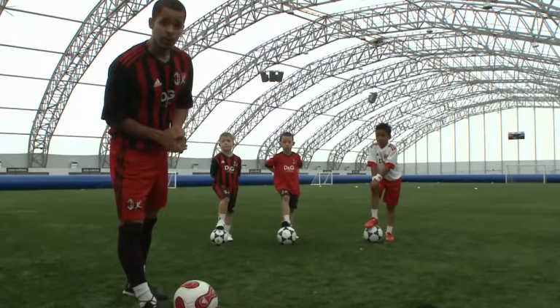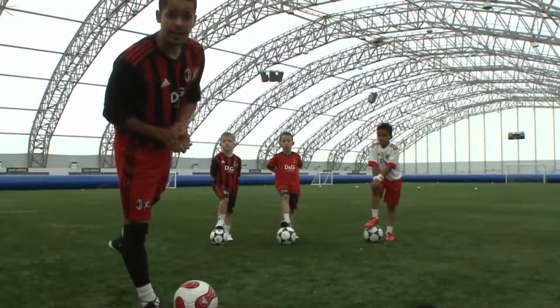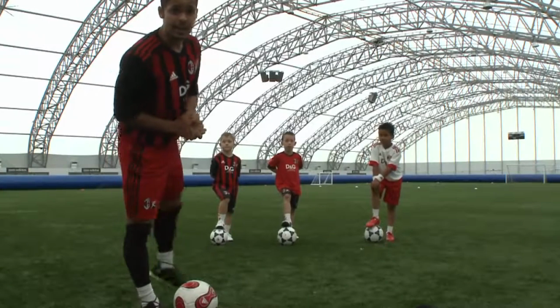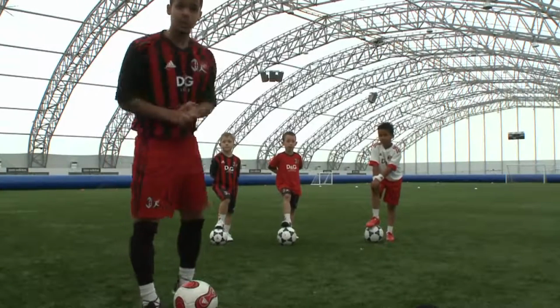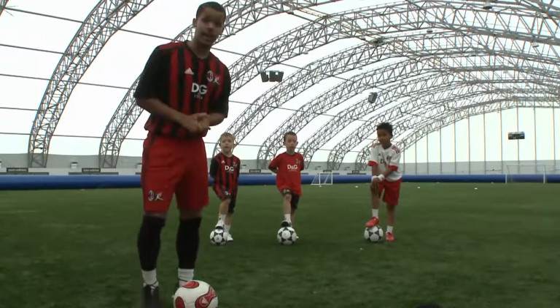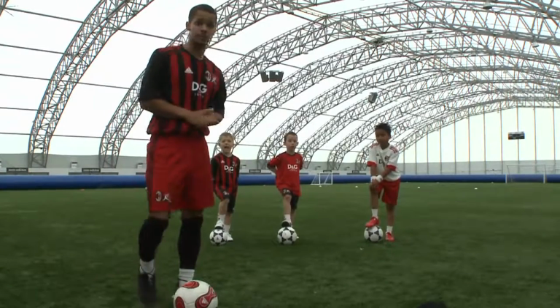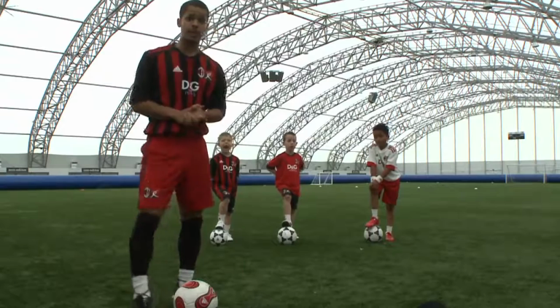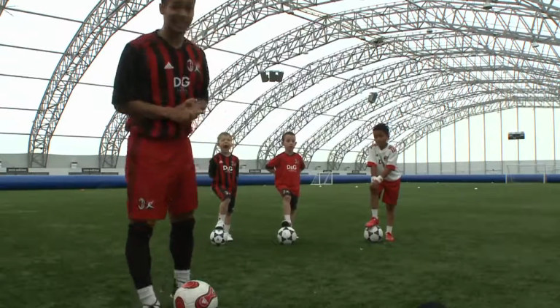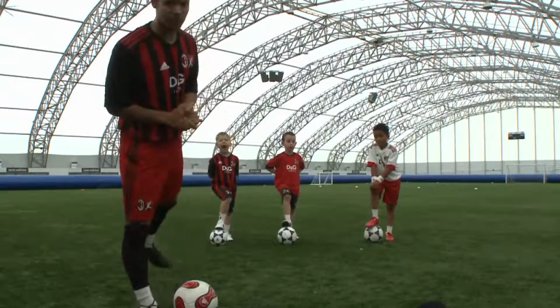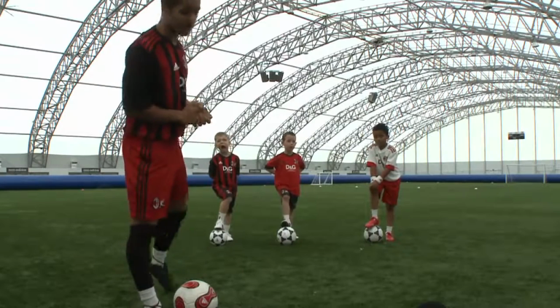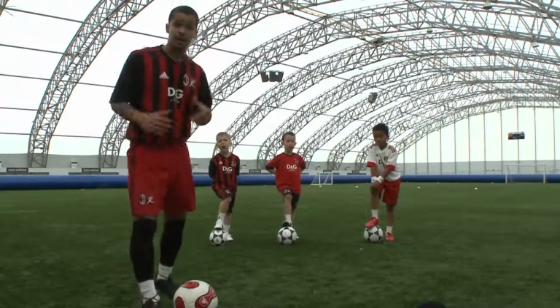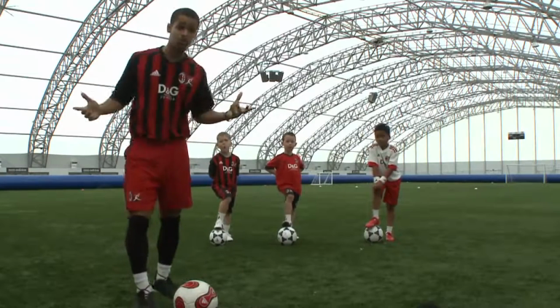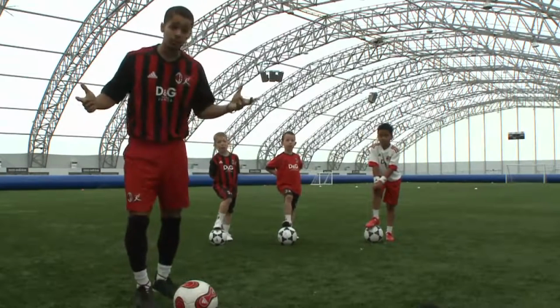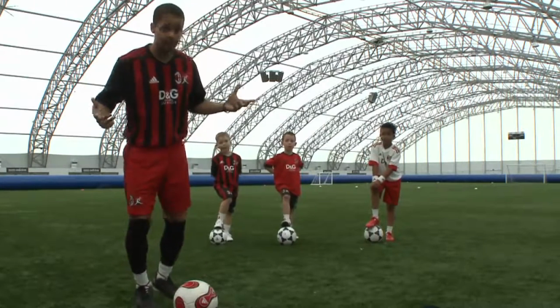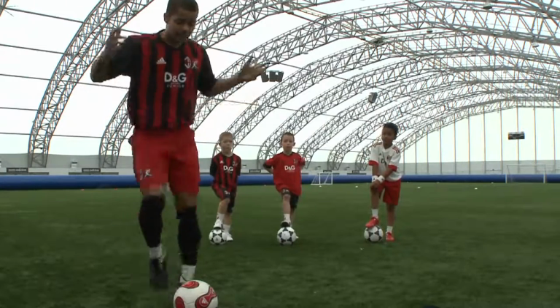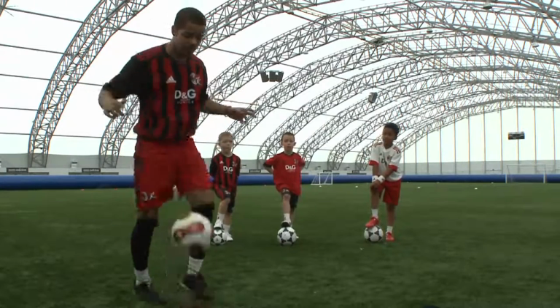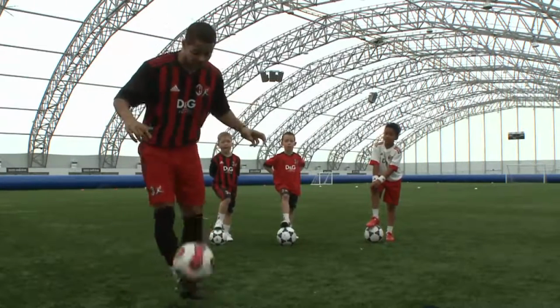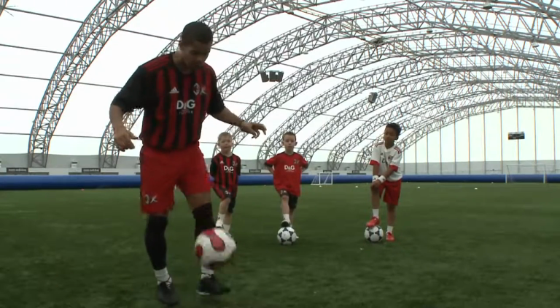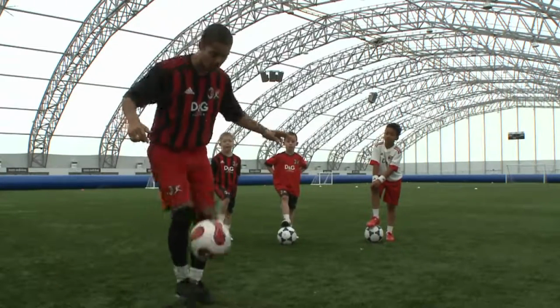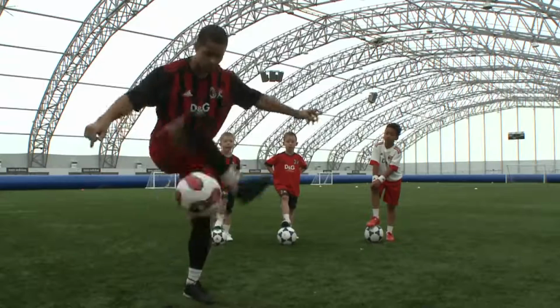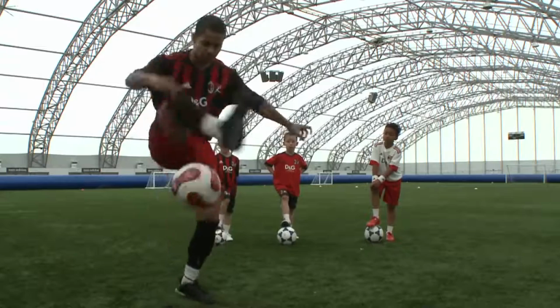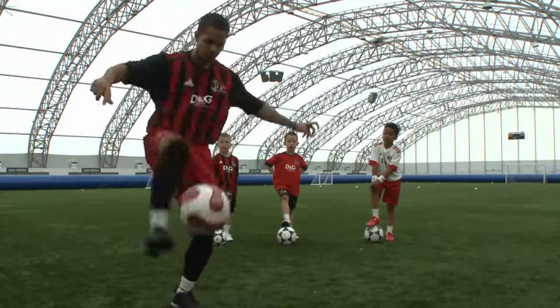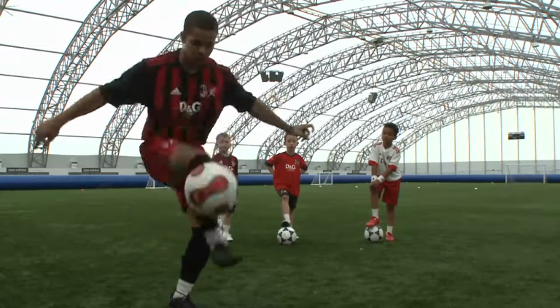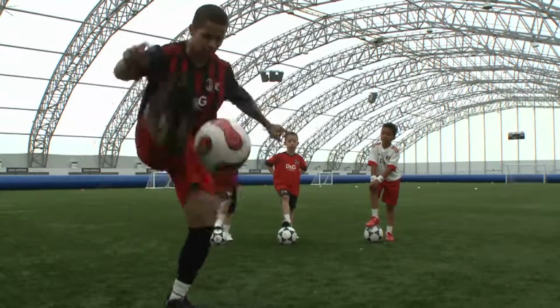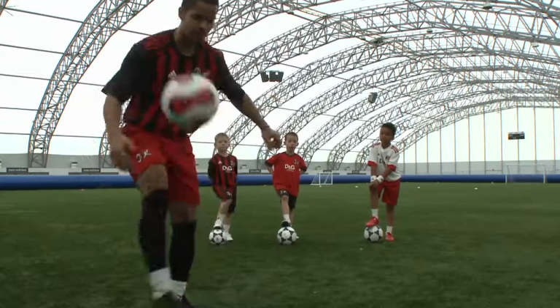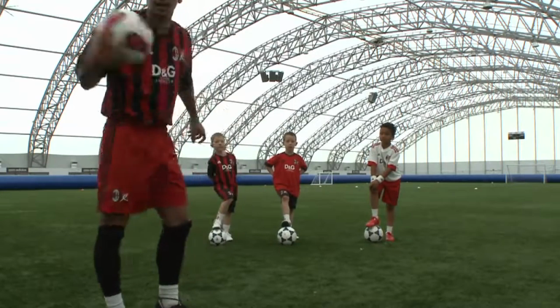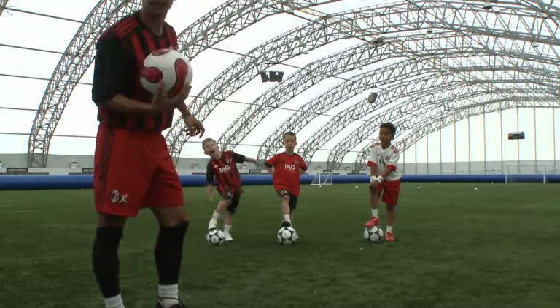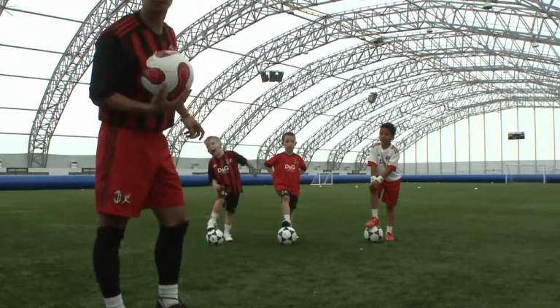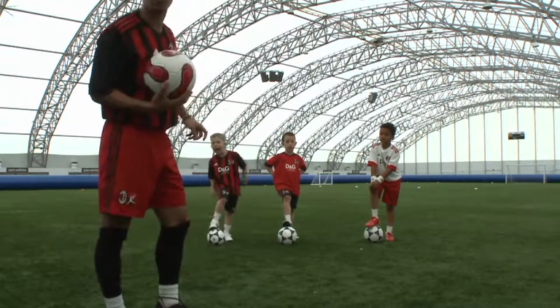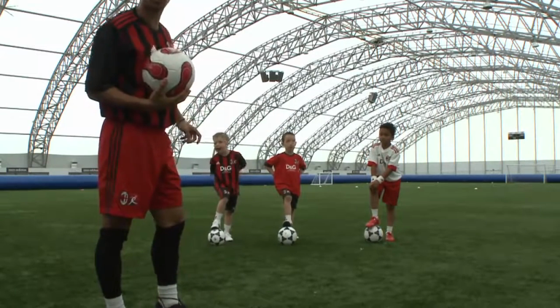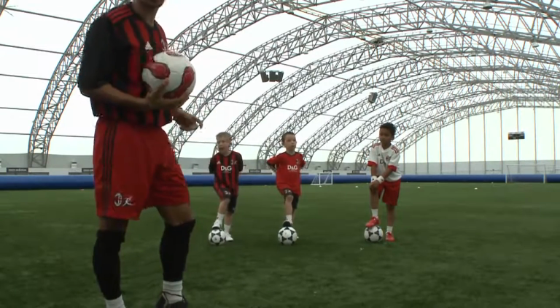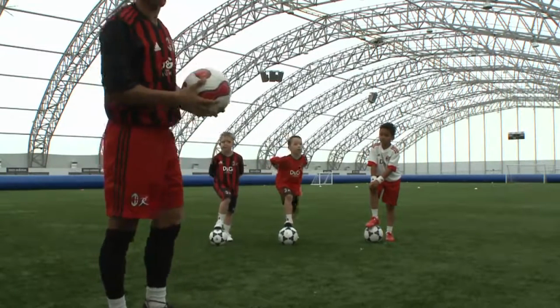We're here at the AC Milan Junior Camps, and we're going to be looking at kick-ups. Now a lot of you are probably thinking kick-ups — that's just for showboating, what's that got to do with football? But kick-ups are important for more than just showboating.